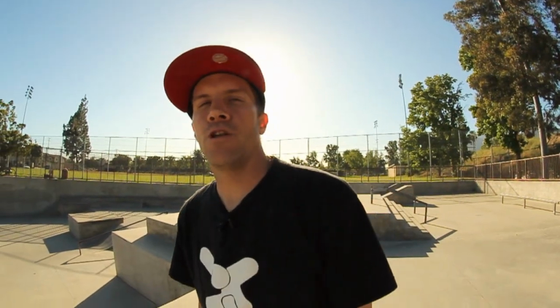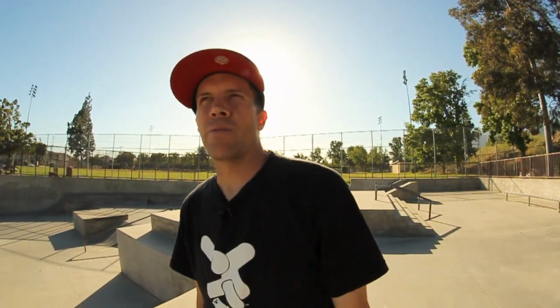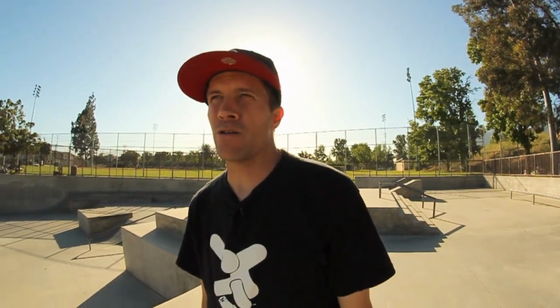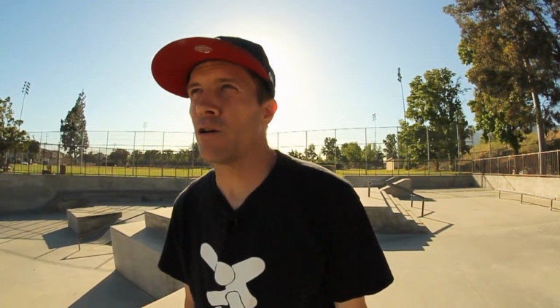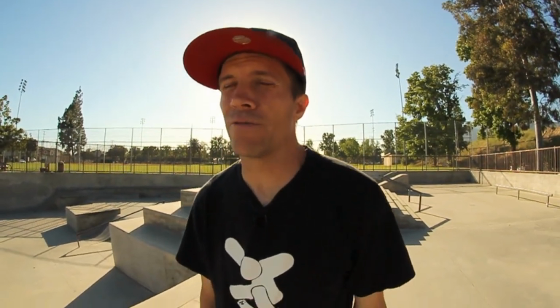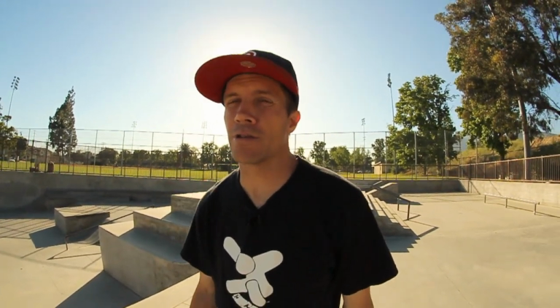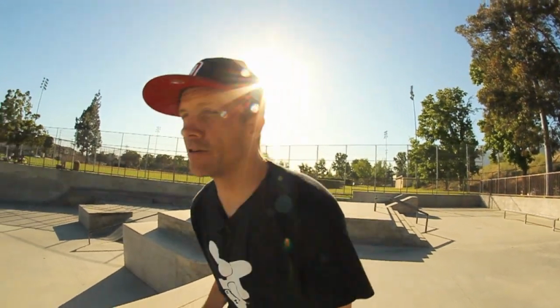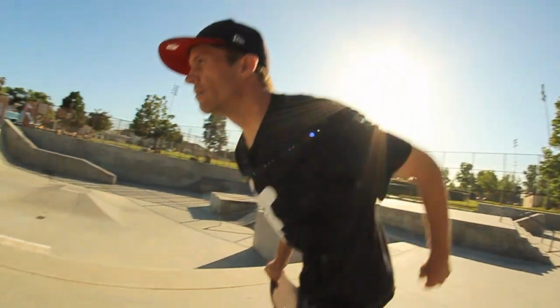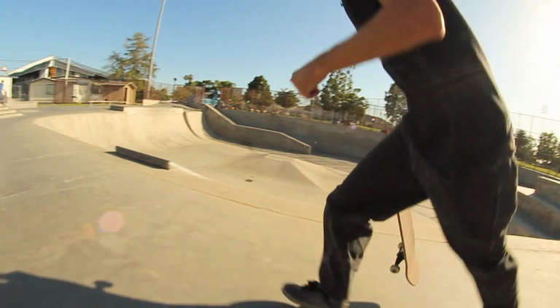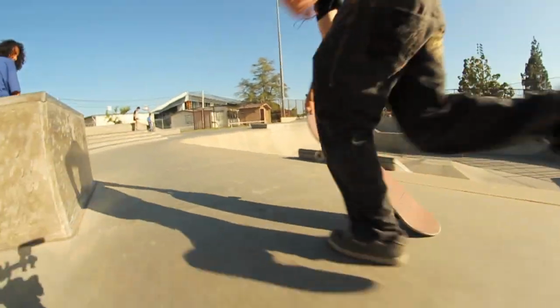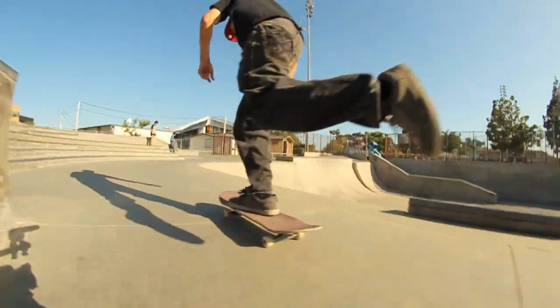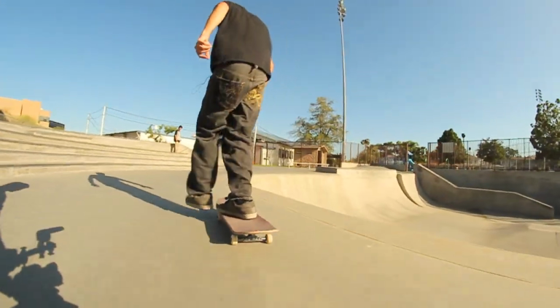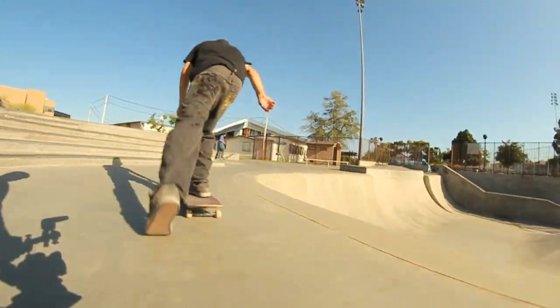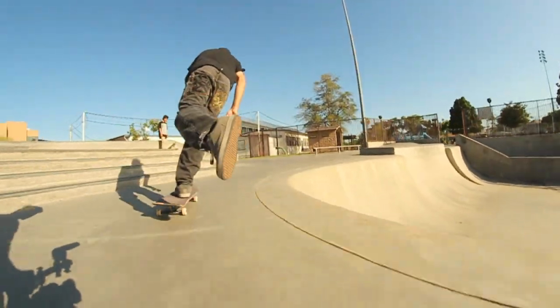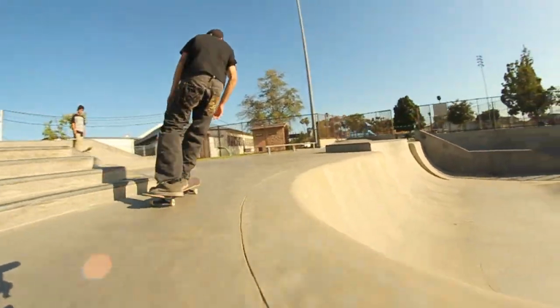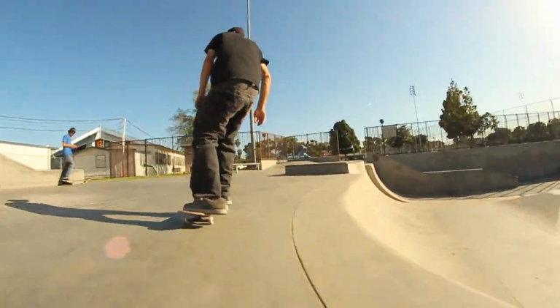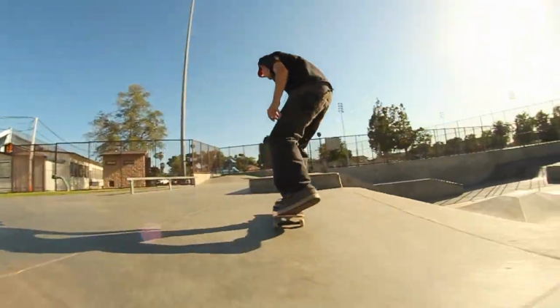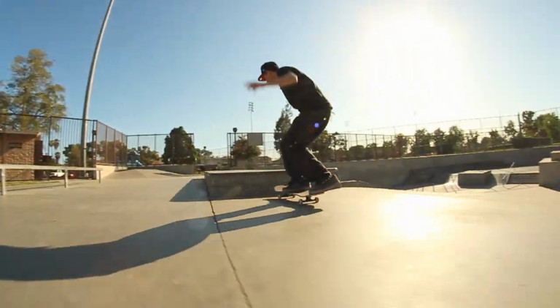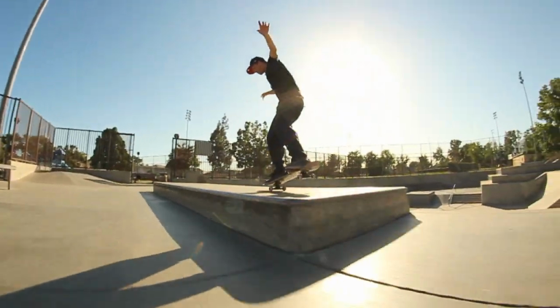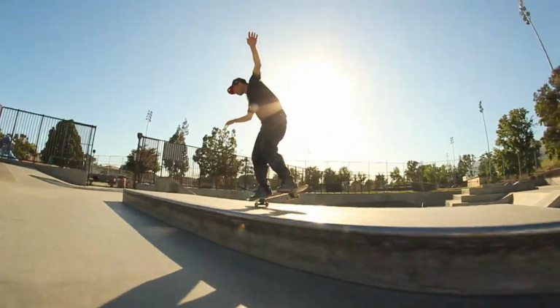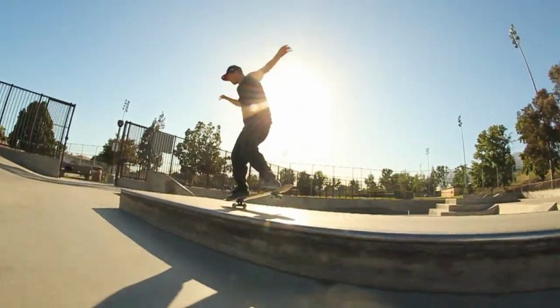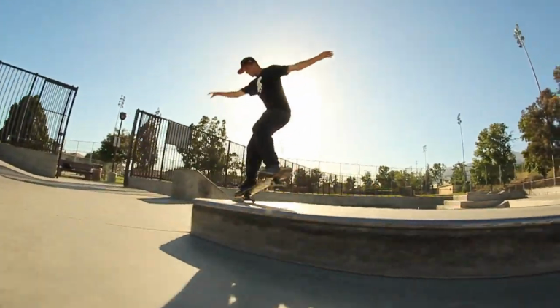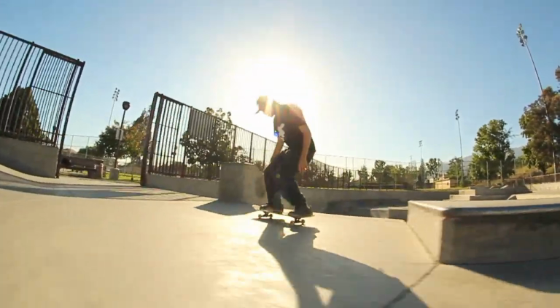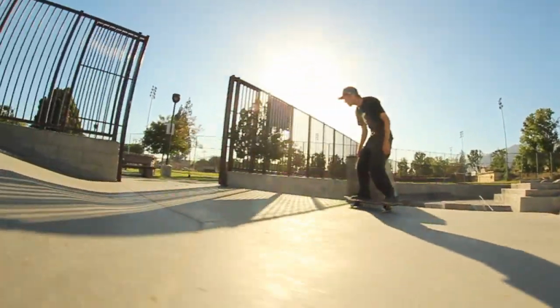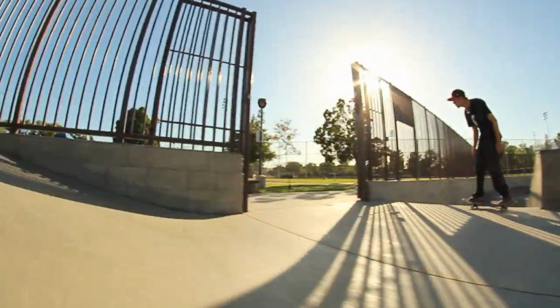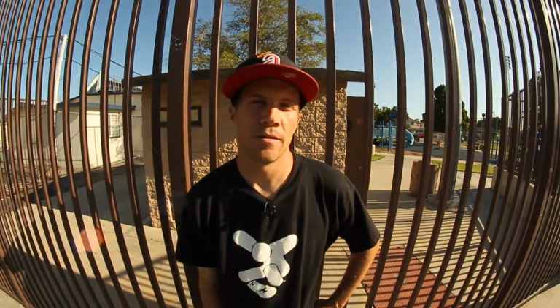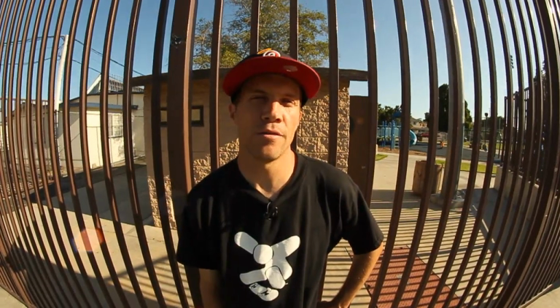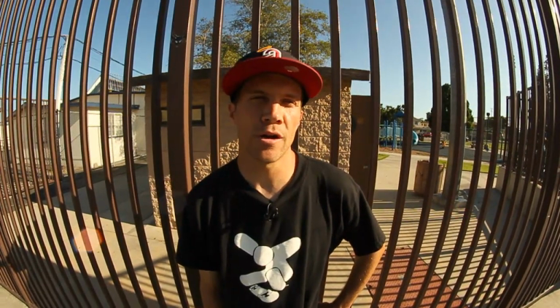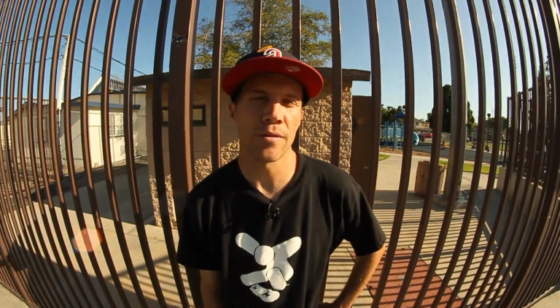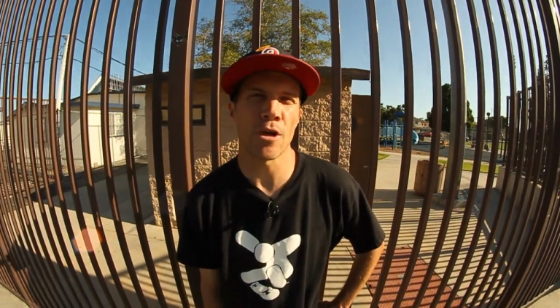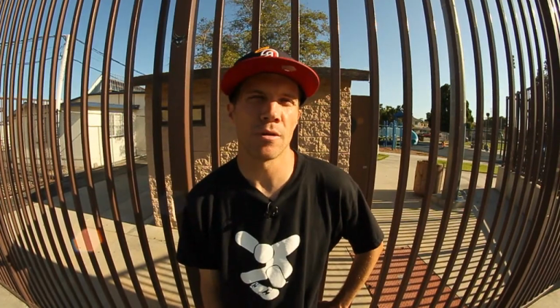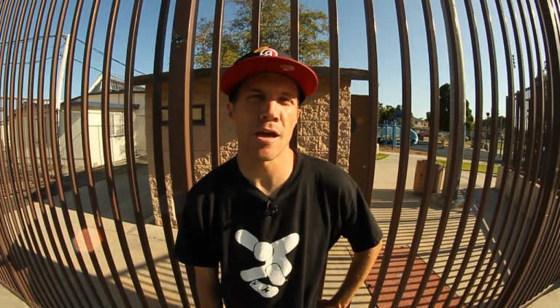Before you learn how to kickflip nose manual, you want to make sure you have nose manuals down. Another thing you want to work on is kickflipping up the obstacle and getting used to that.